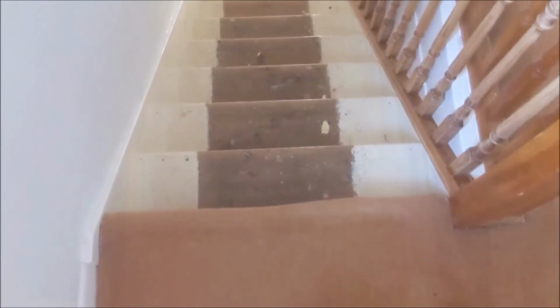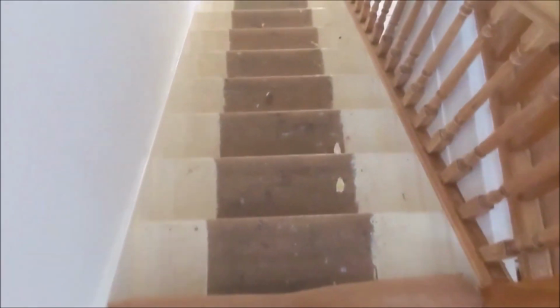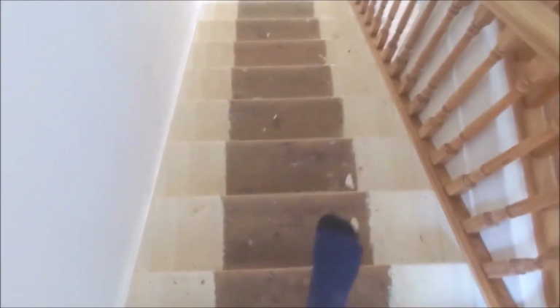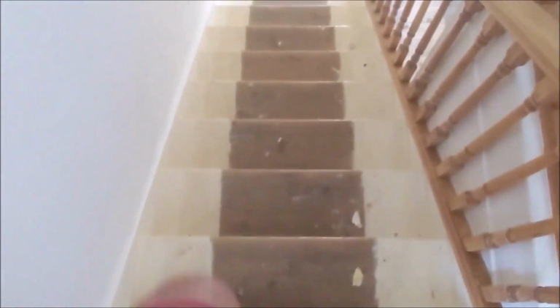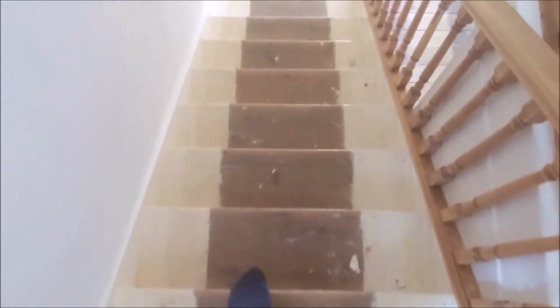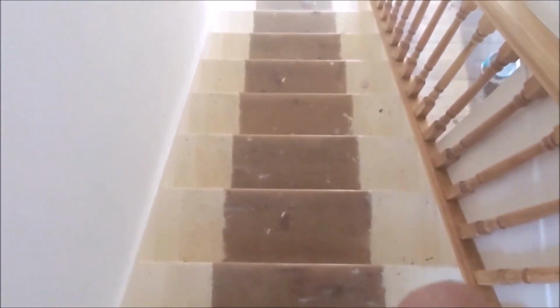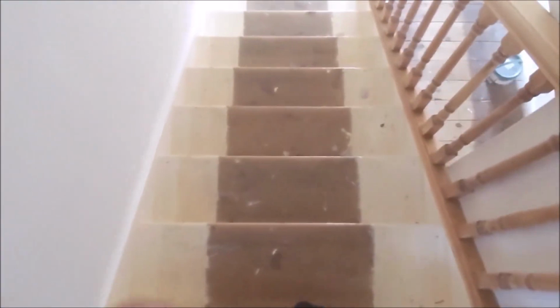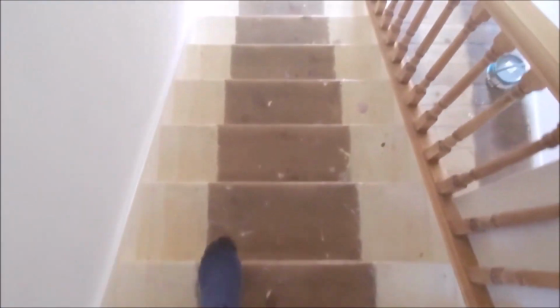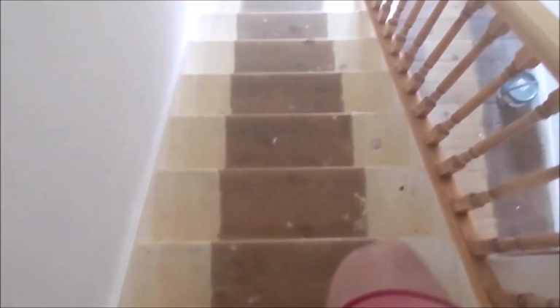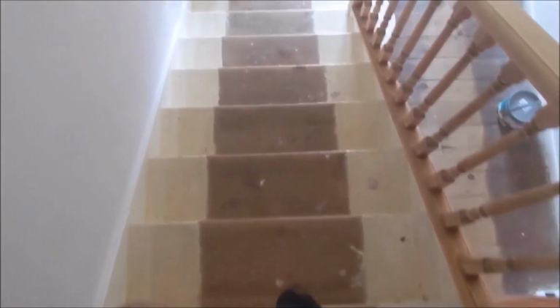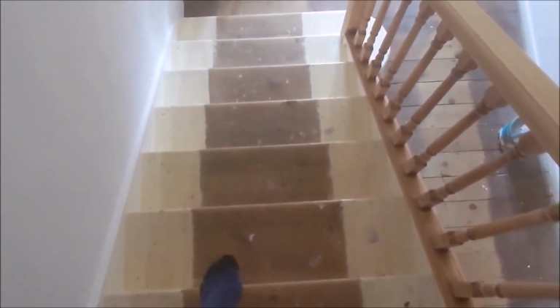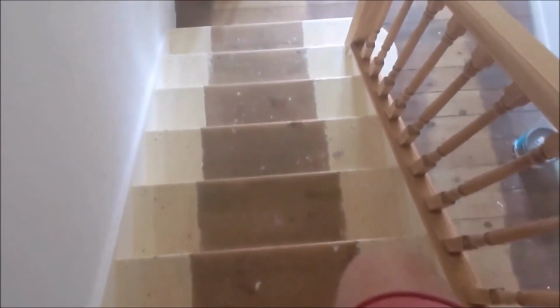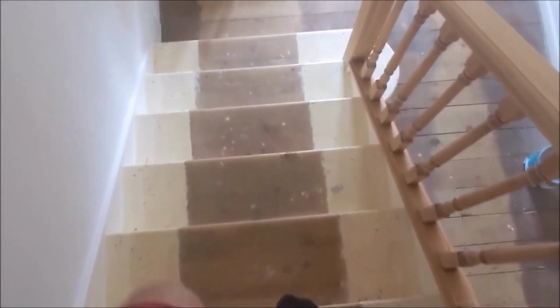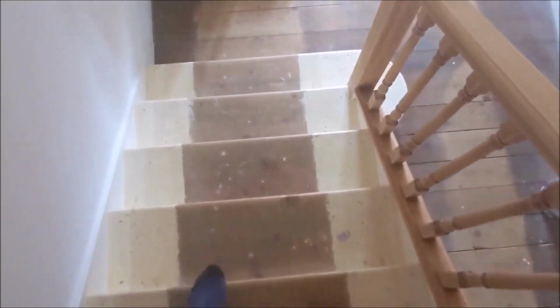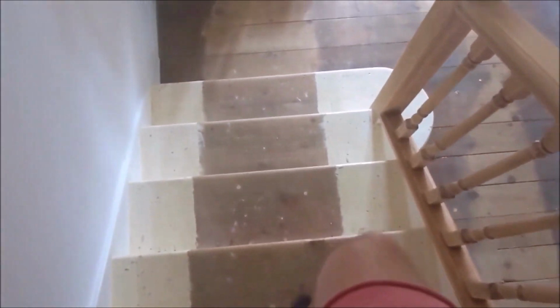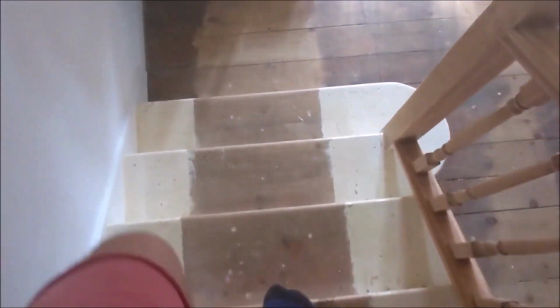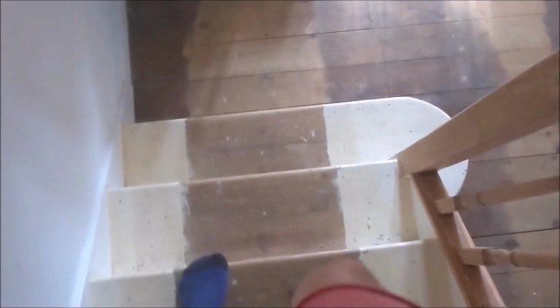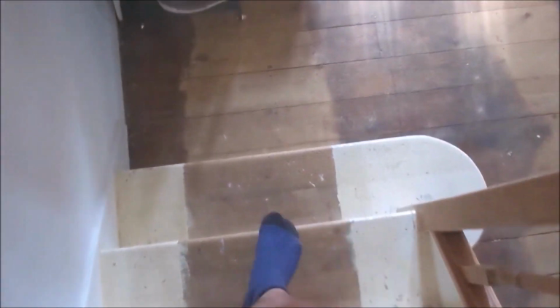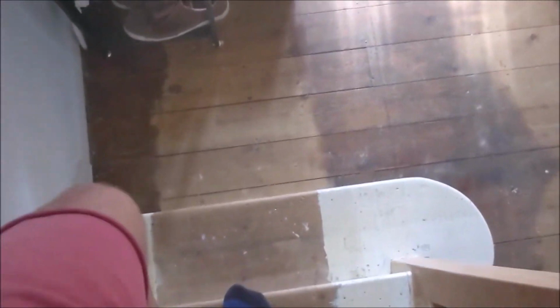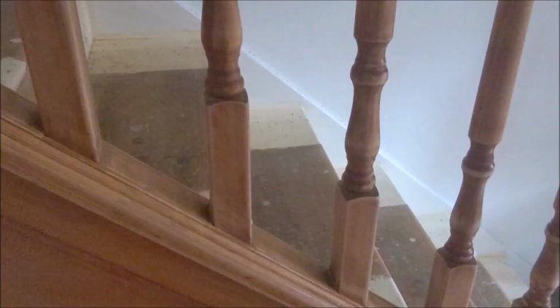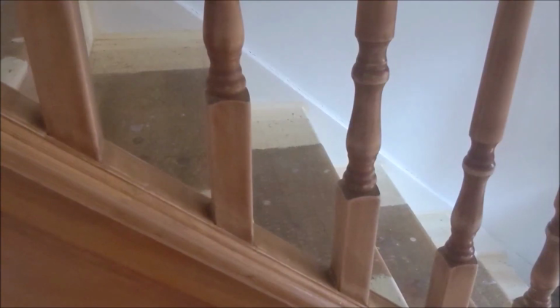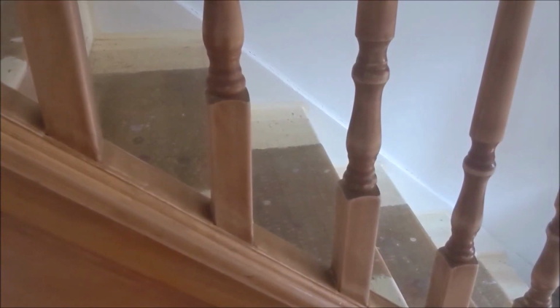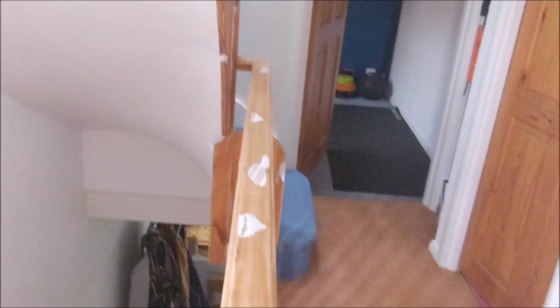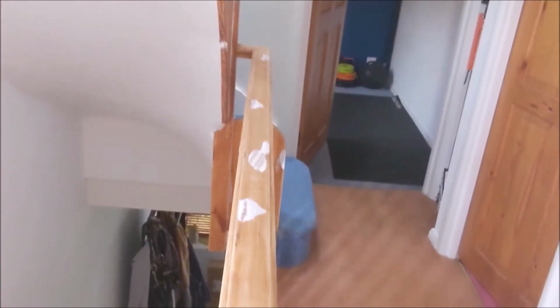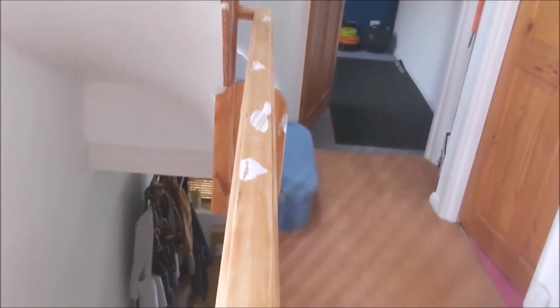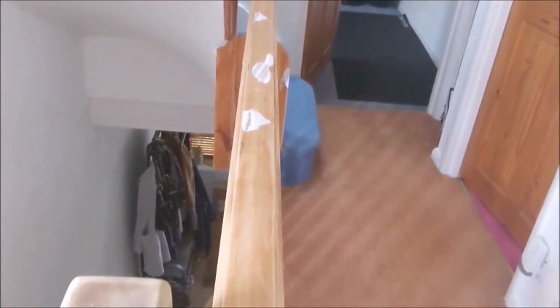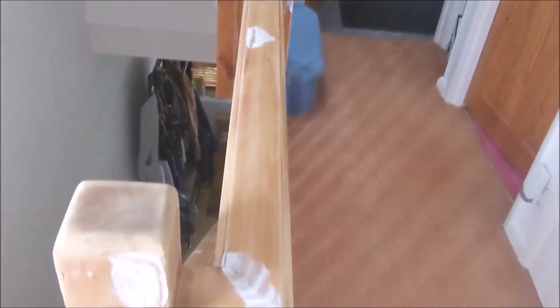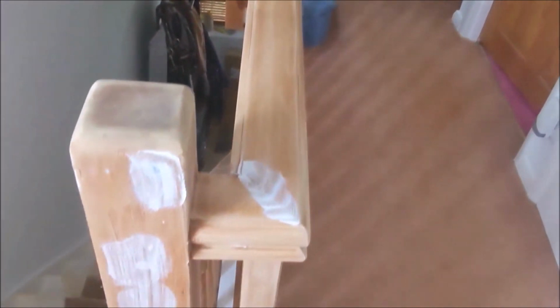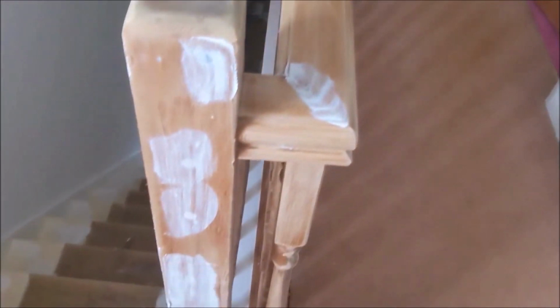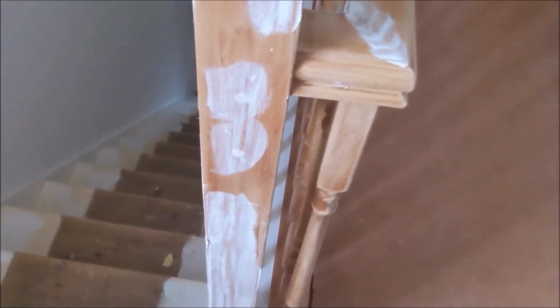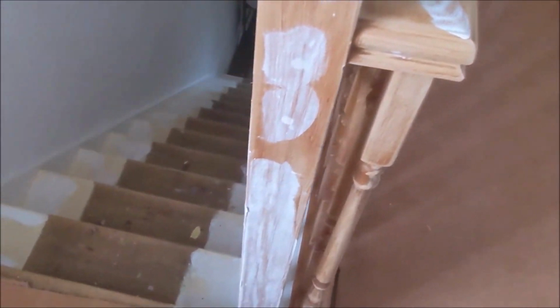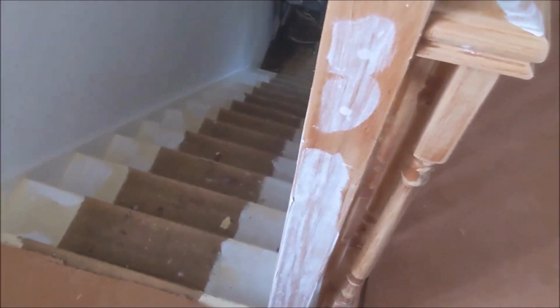The steps had quite a few staples which needed to be removed, which was incredibly time consuming. Now that the carpets were gone, the next step was getting the stairs painted, so we paid a professional for this as there was a lot of intricate details.